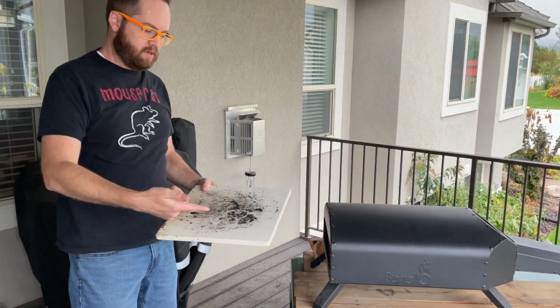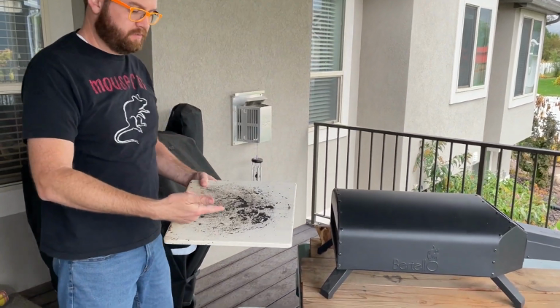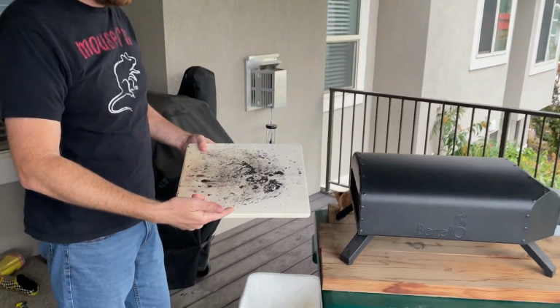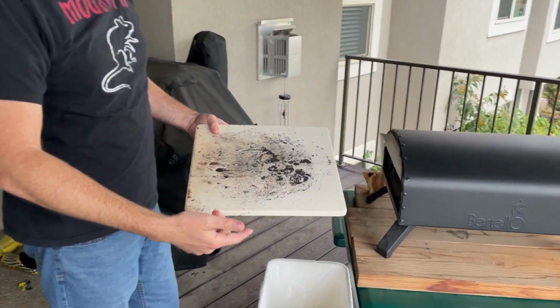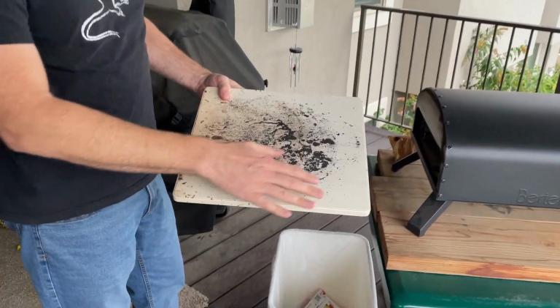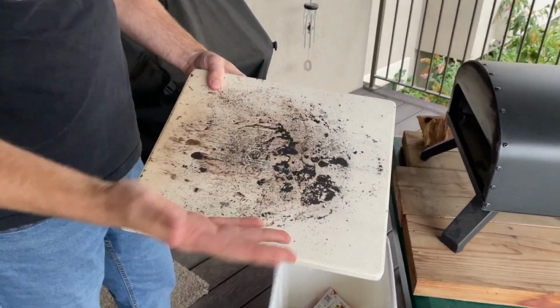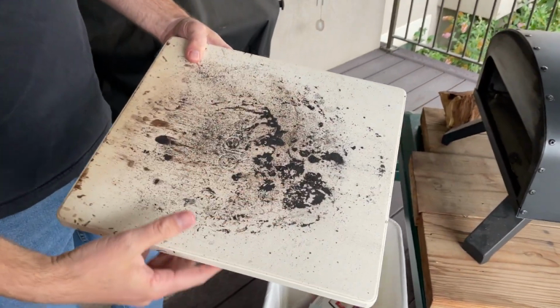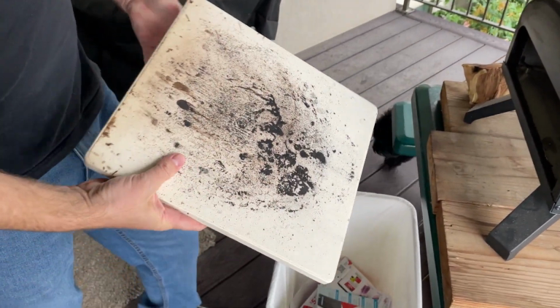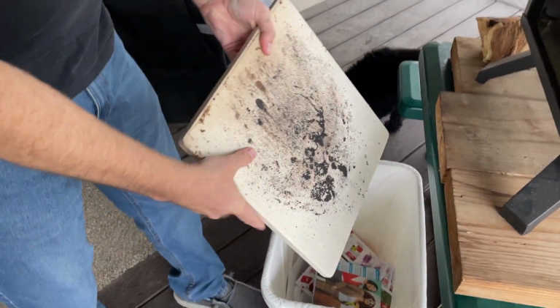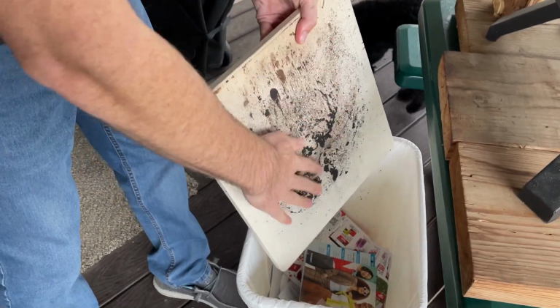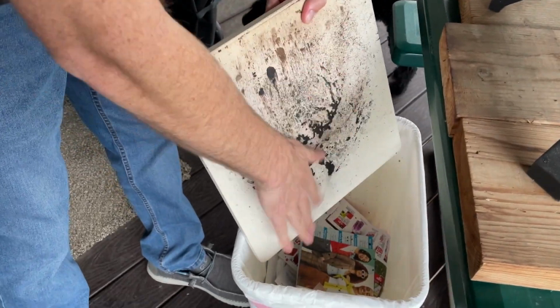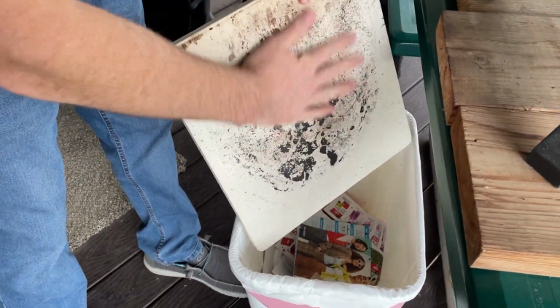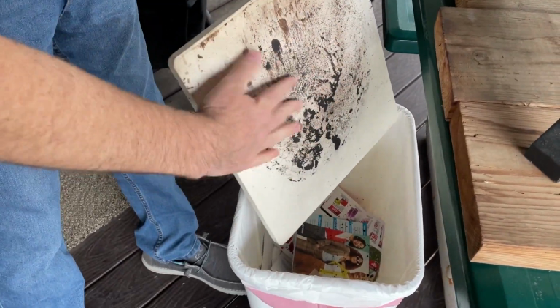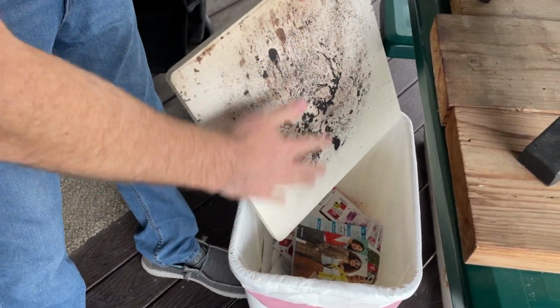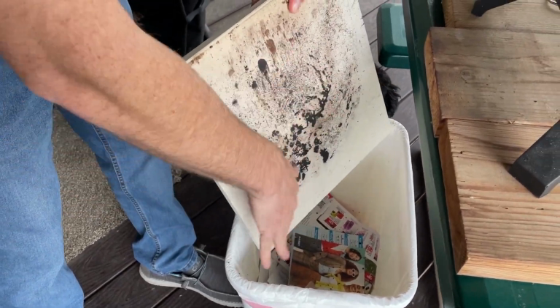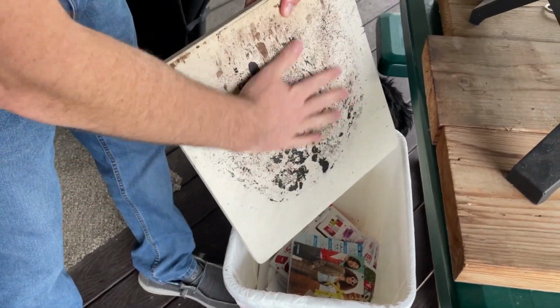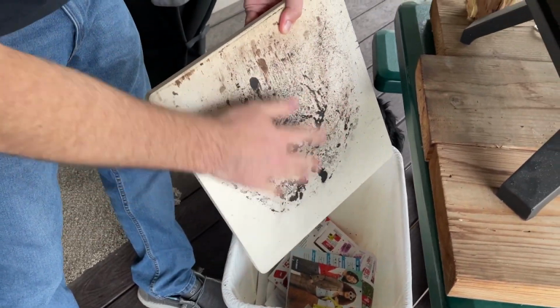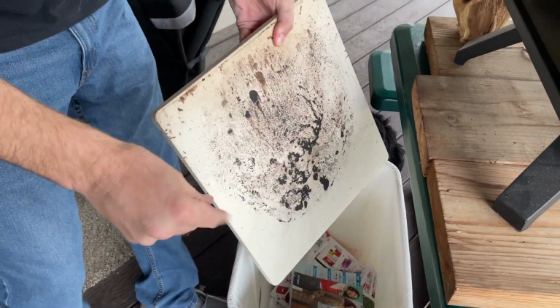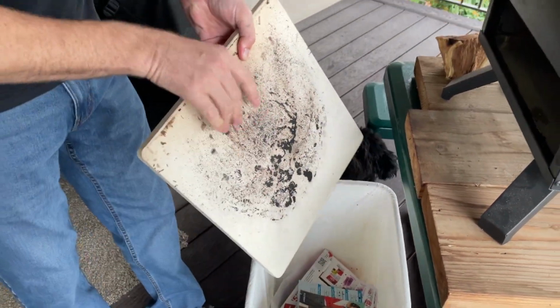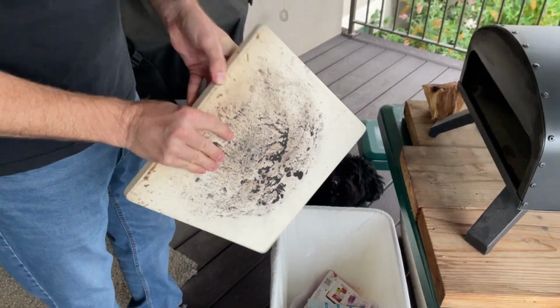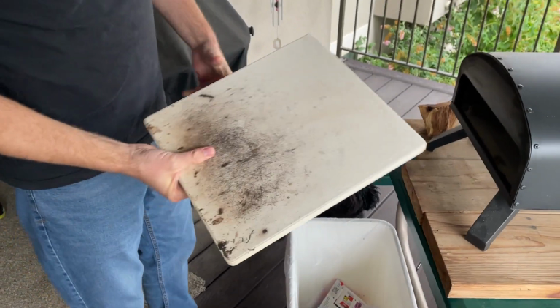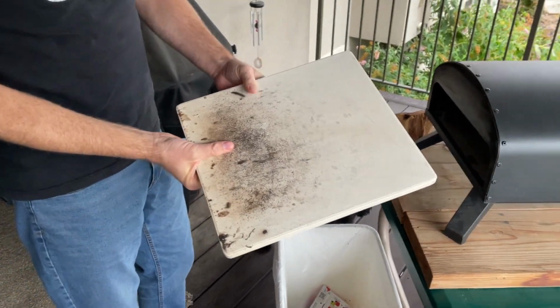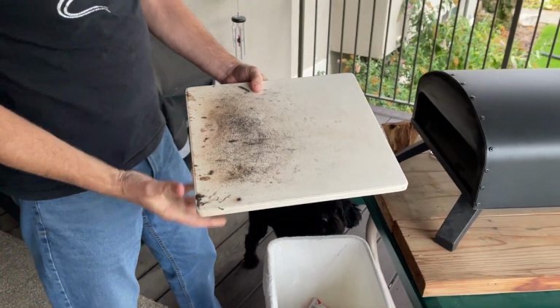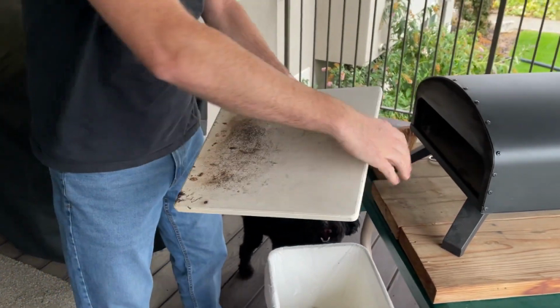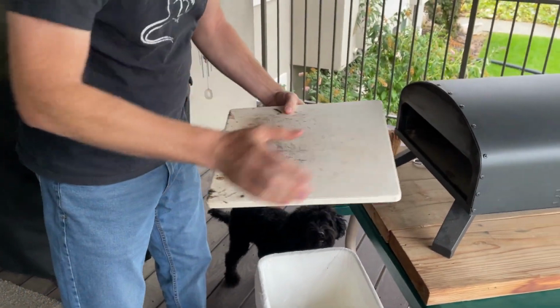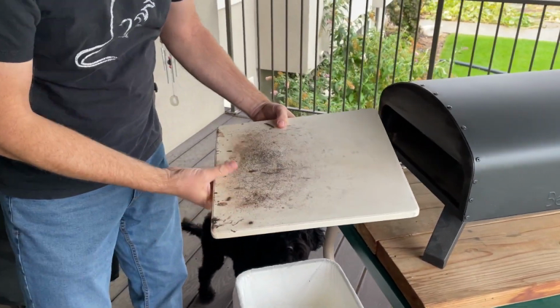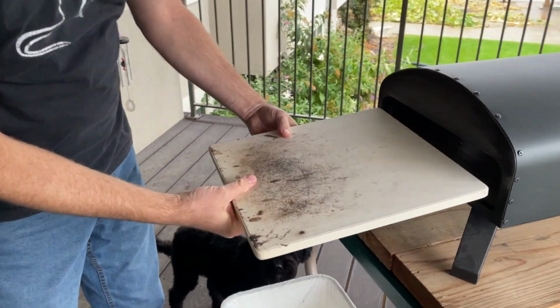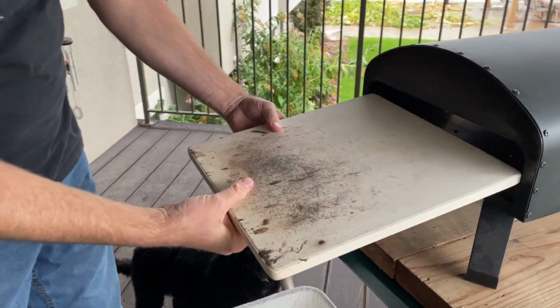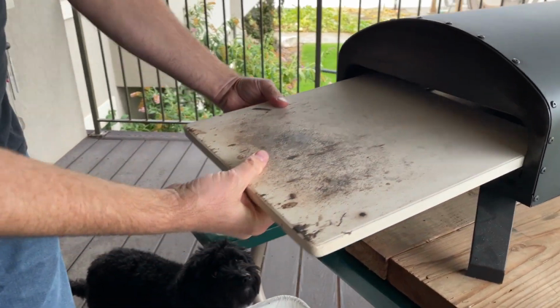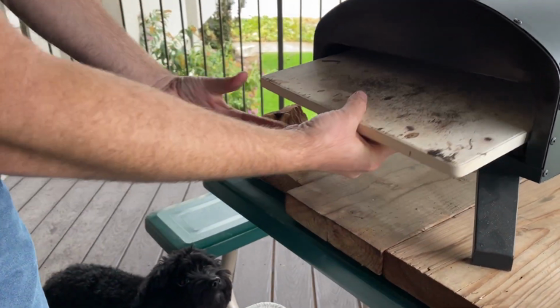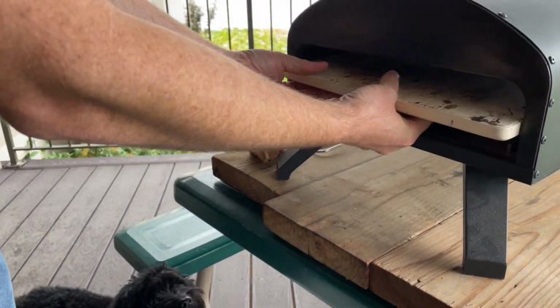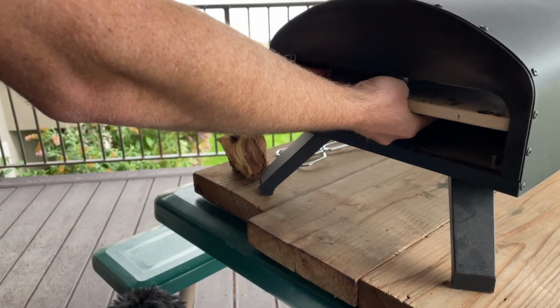So here it is from last time cooking. You can see it's pretty crusty. I just brush it off with my hand into the garbage can like that. Then what I'm going to do is turn the stone over and just slide it in like that.